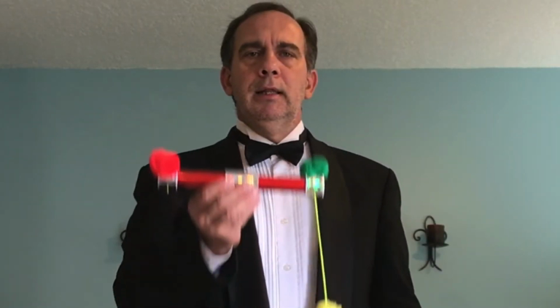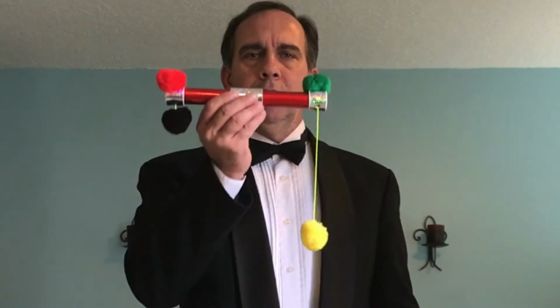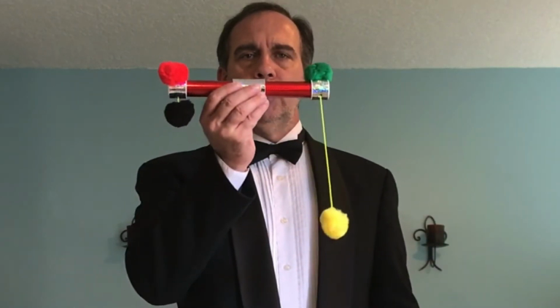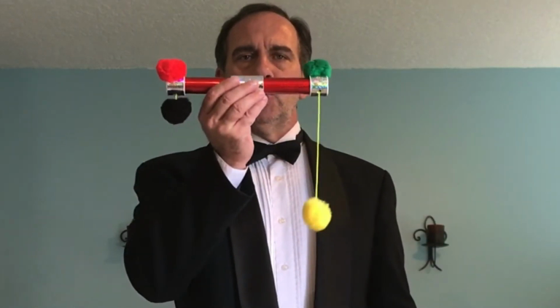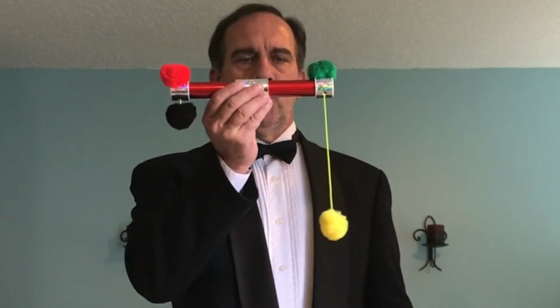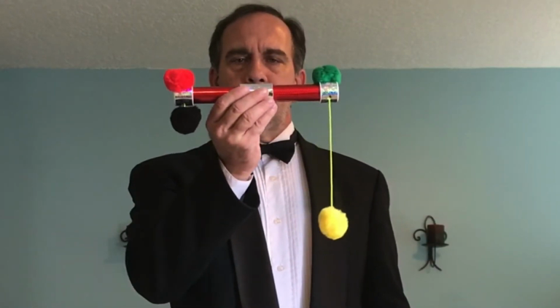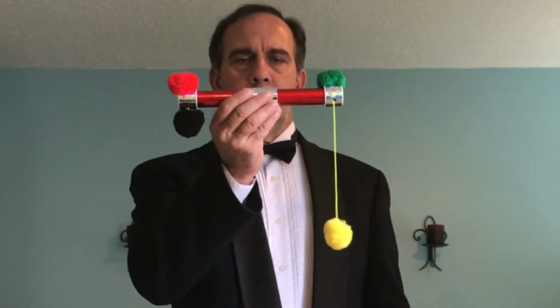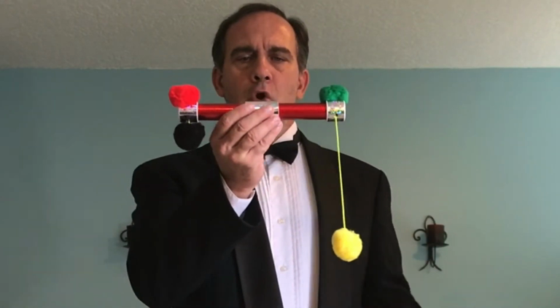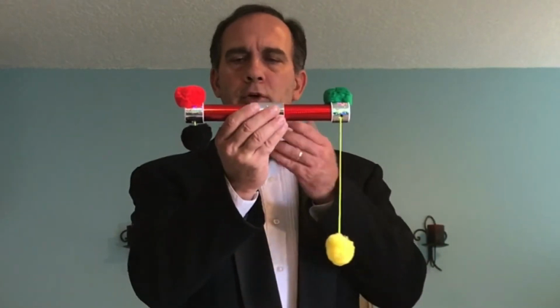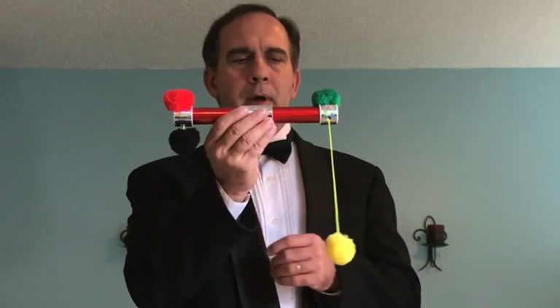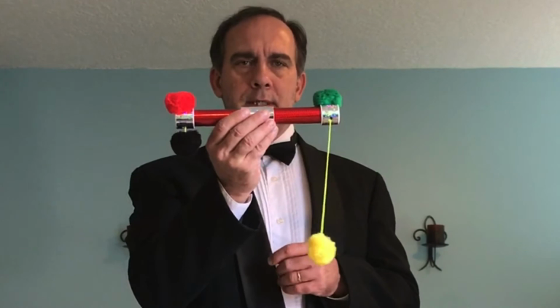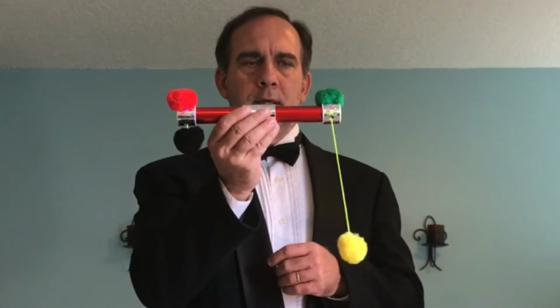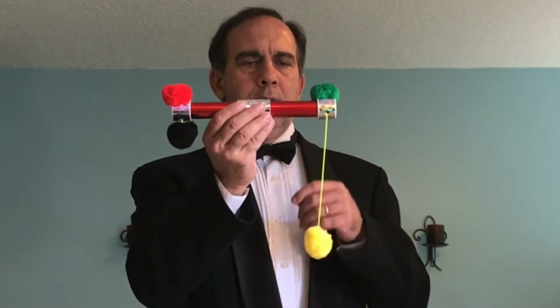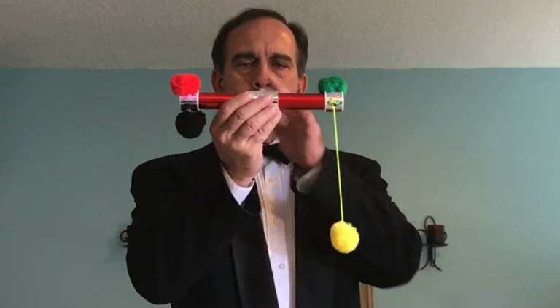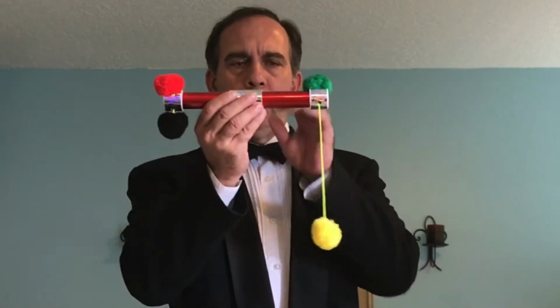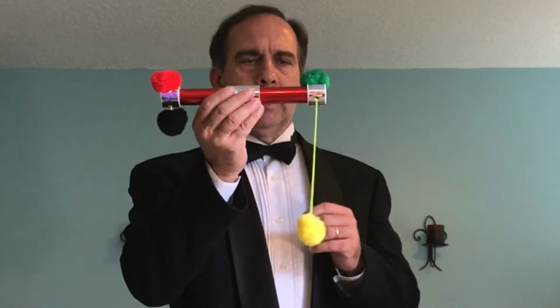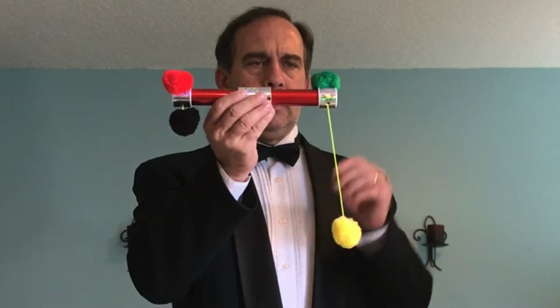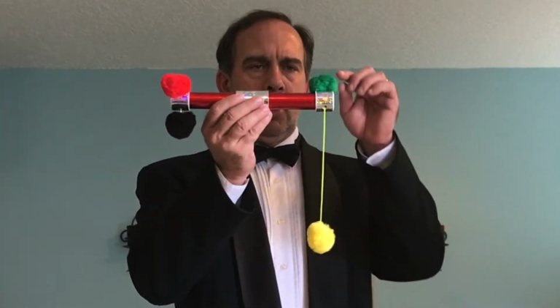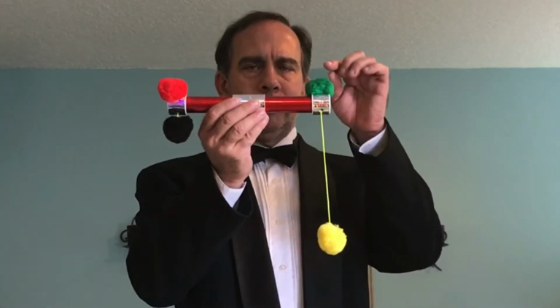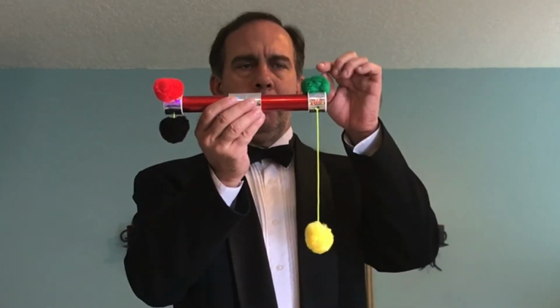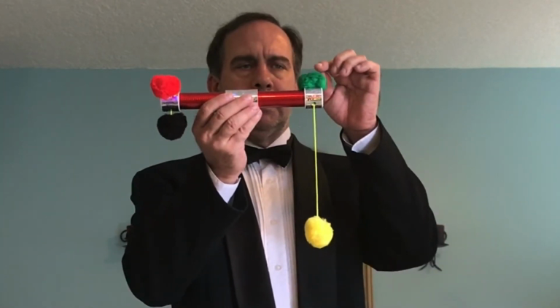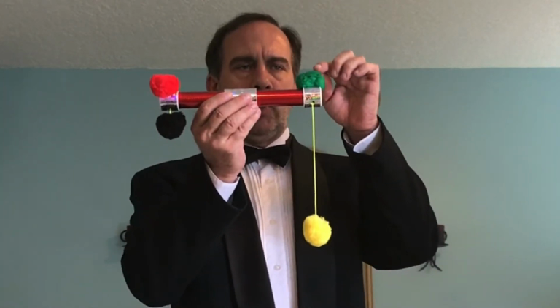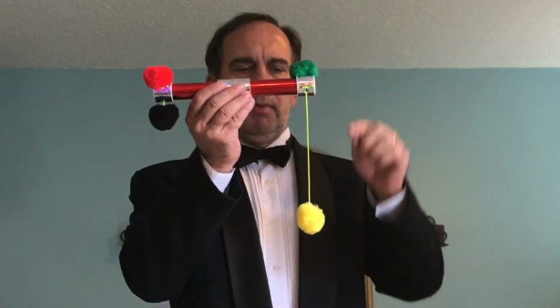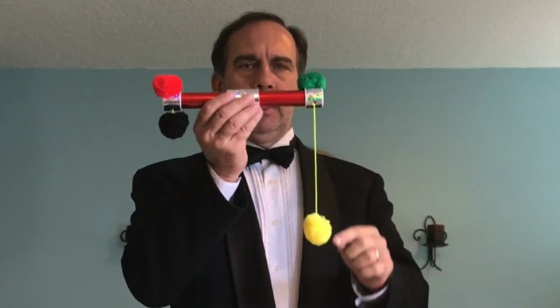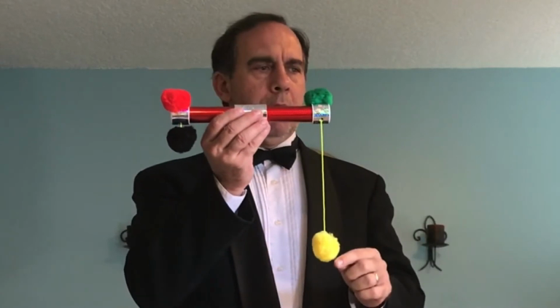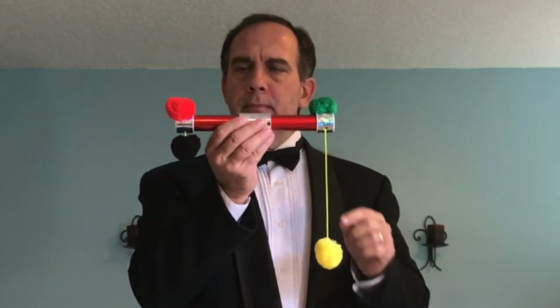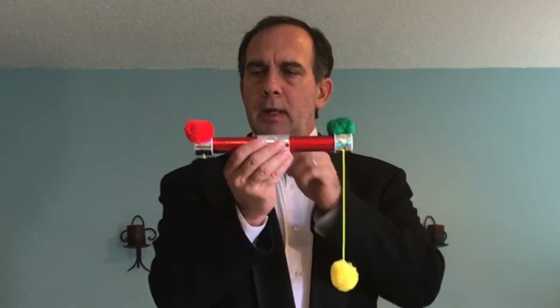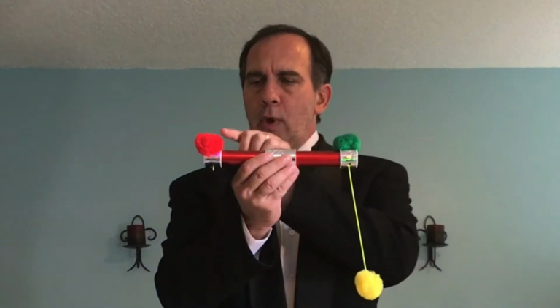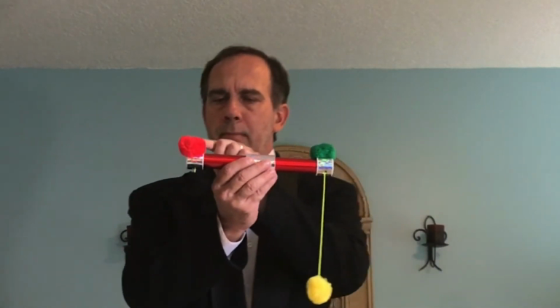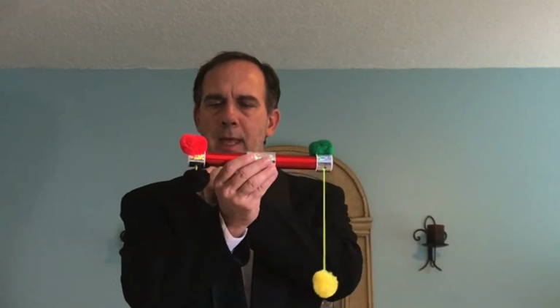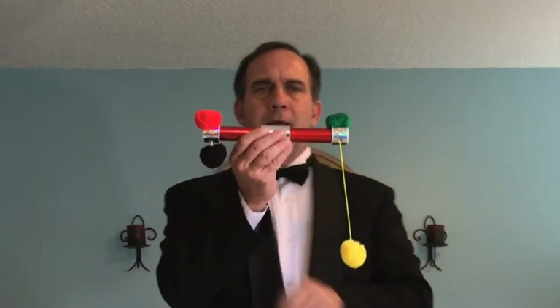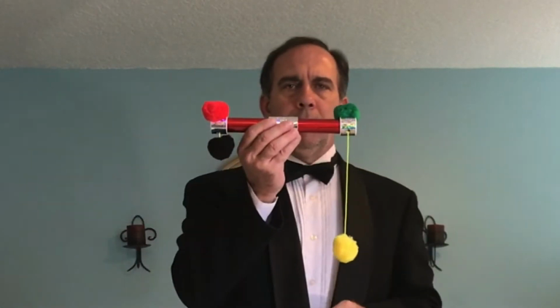Let me introduce you to this weird contraption I've got here. It's called a glitter pom-pom stick. It's kind of glittery in design, but it also has four pom-poms: a green pom-pom, a yellow pom-pom, a red pom-pom, and a black pom-pom.